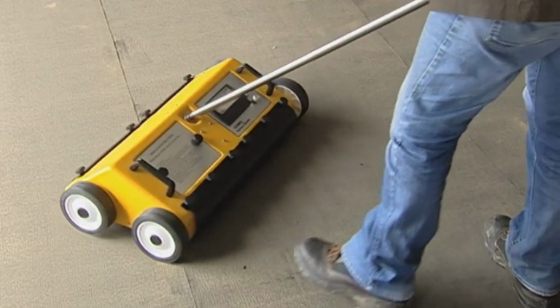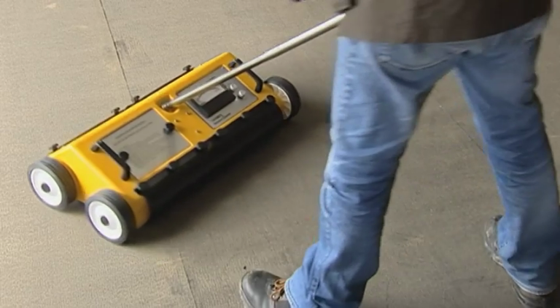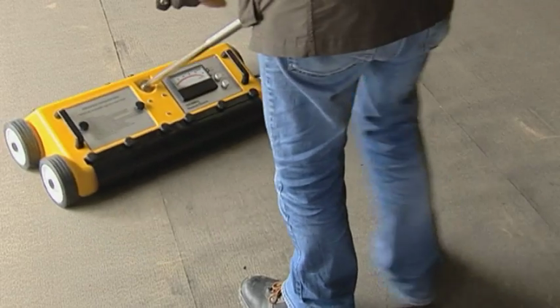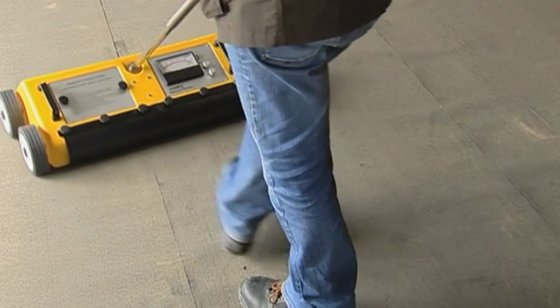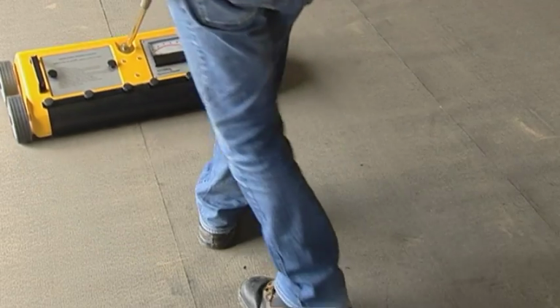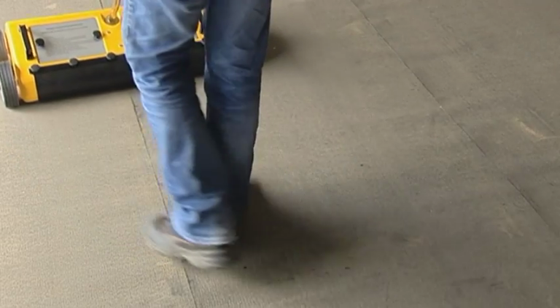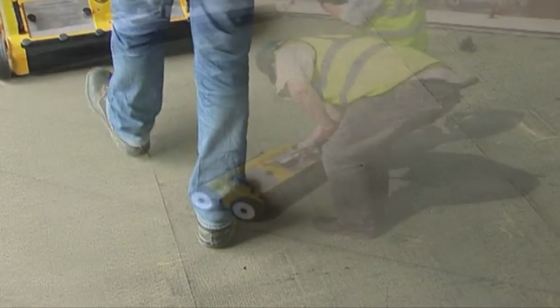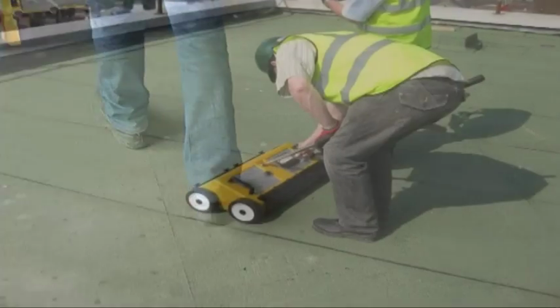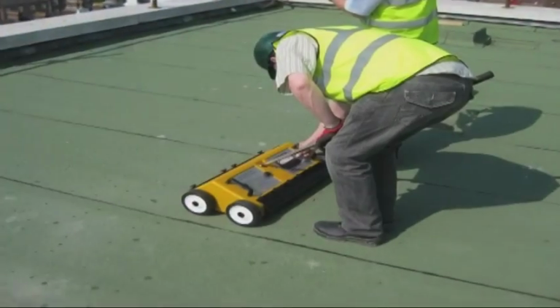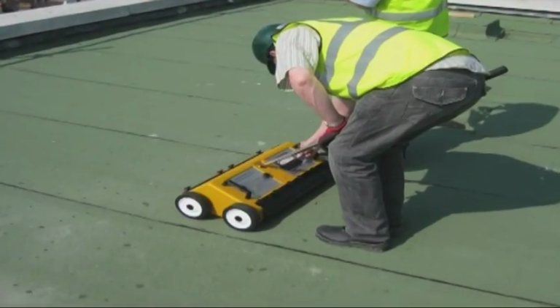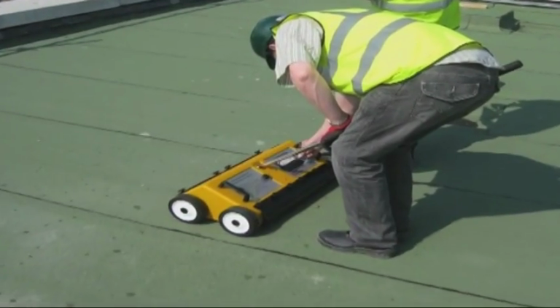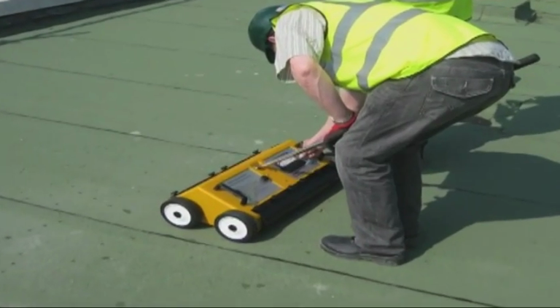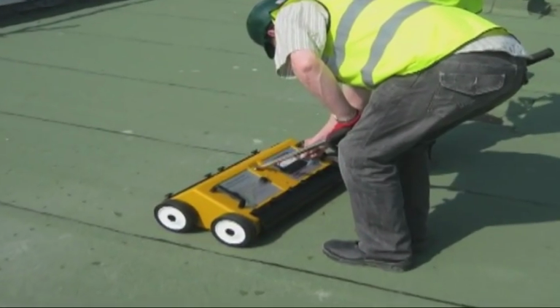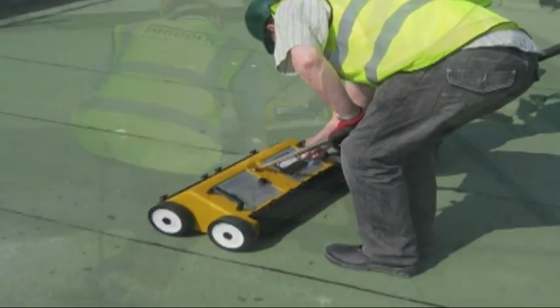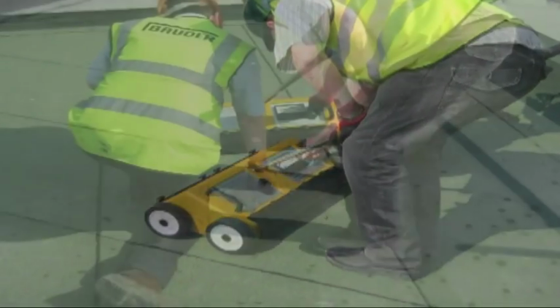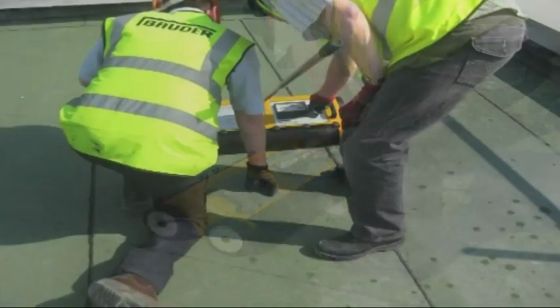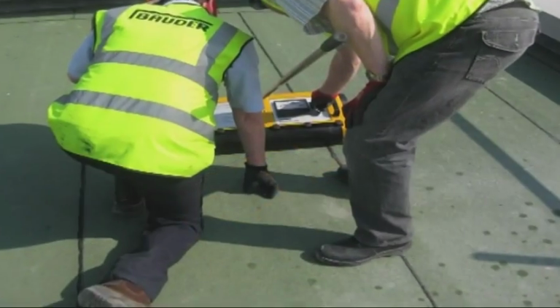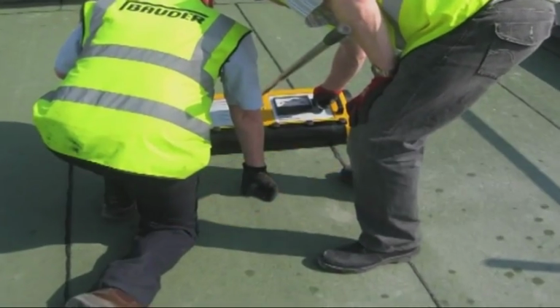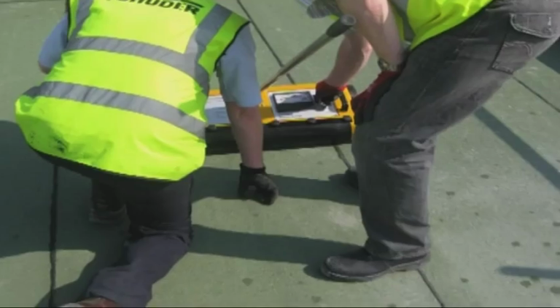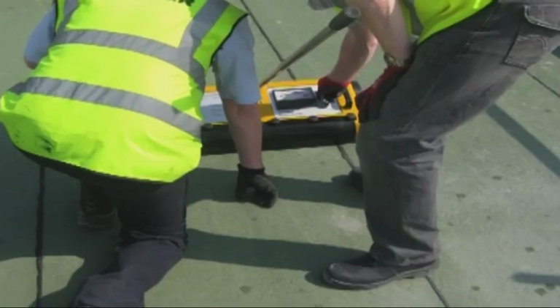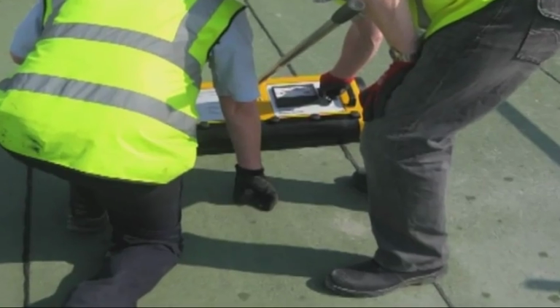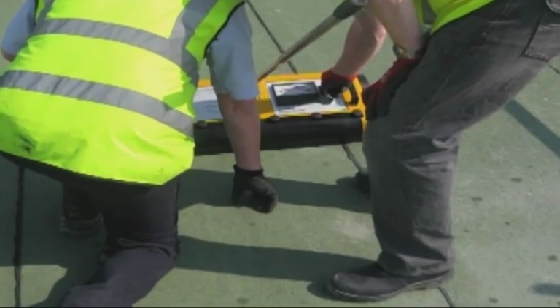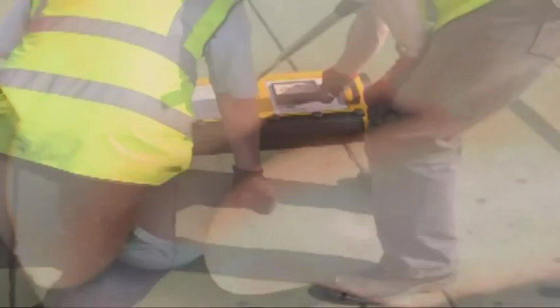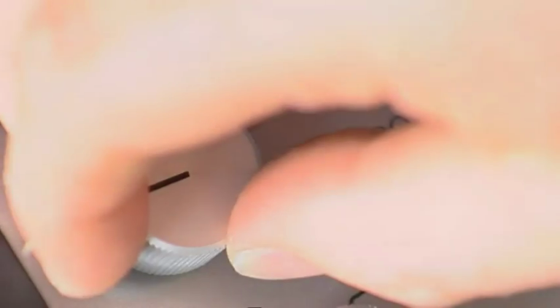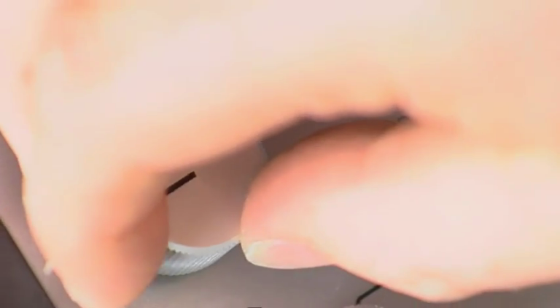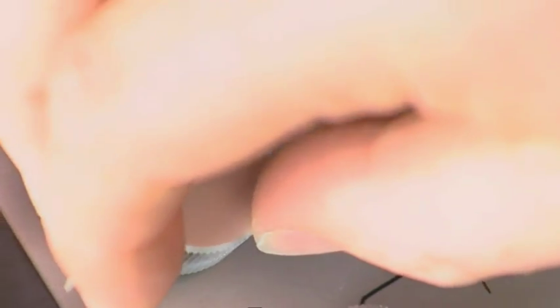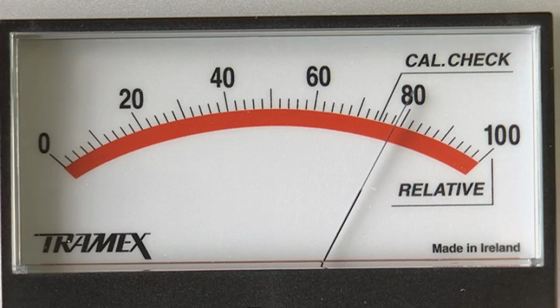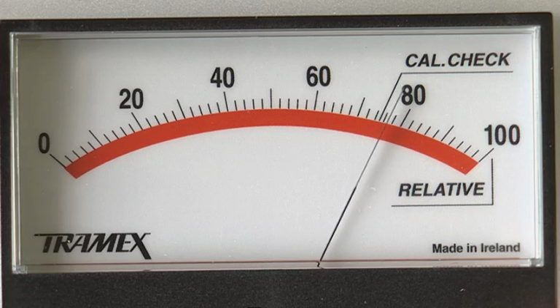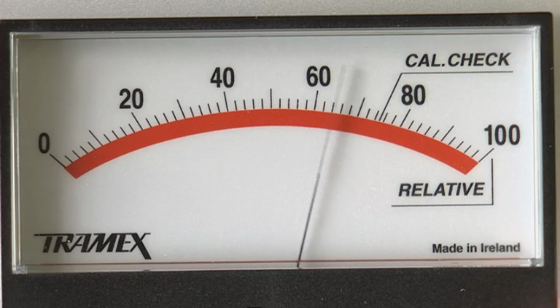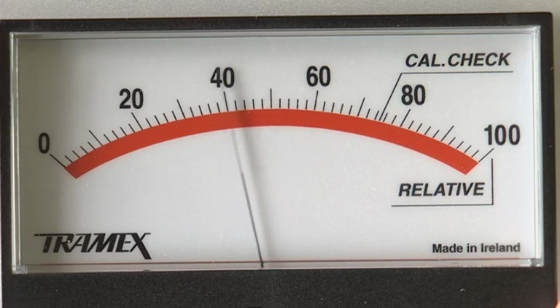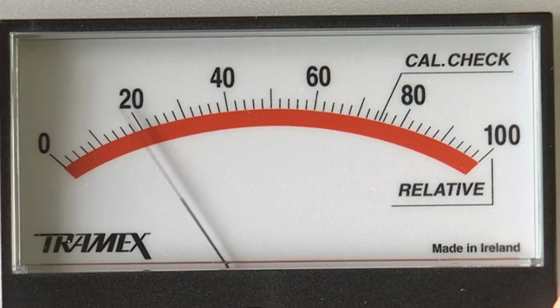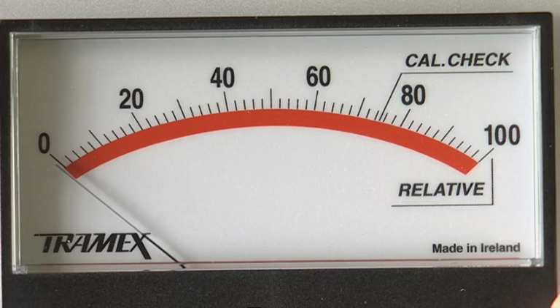When tracing a leak with the deck scanner, first select the appropriate scale for the type of roof. Next, with the instrument placed over a known dry area, adjust the zero knob until the needle points to zero.